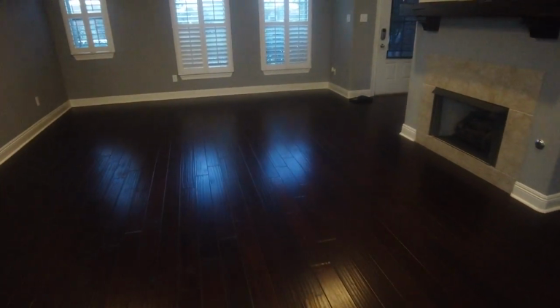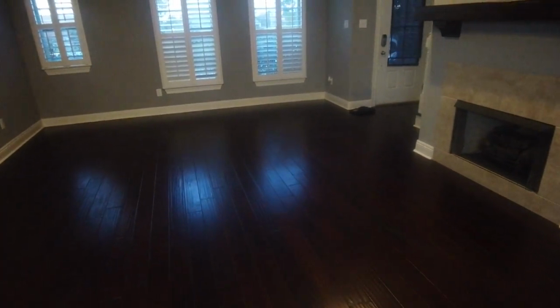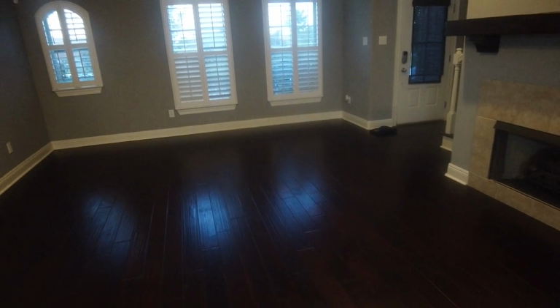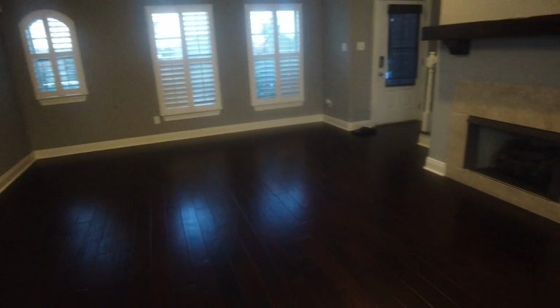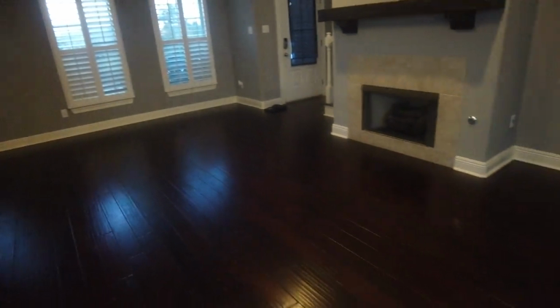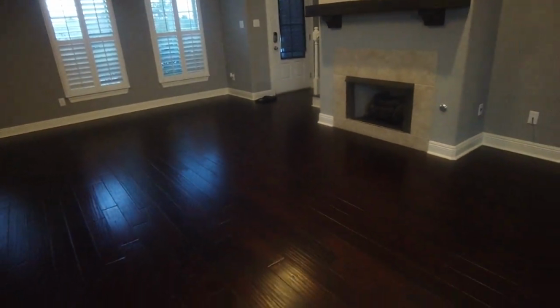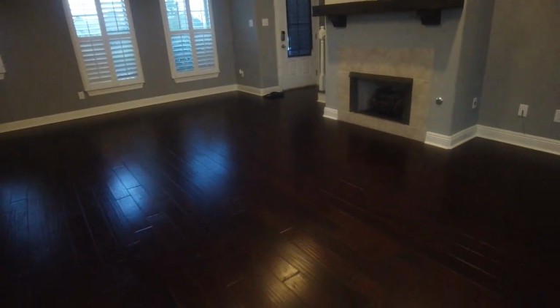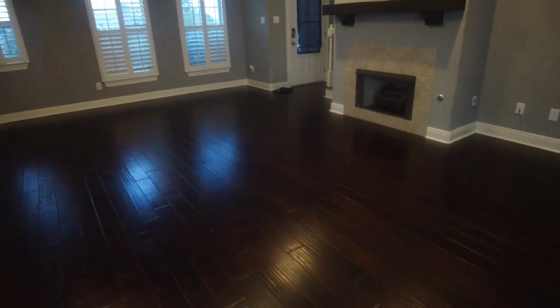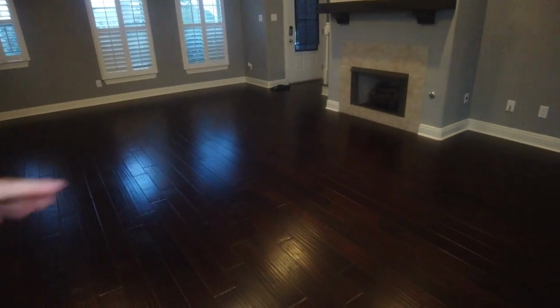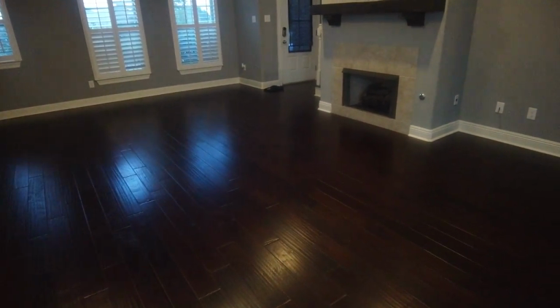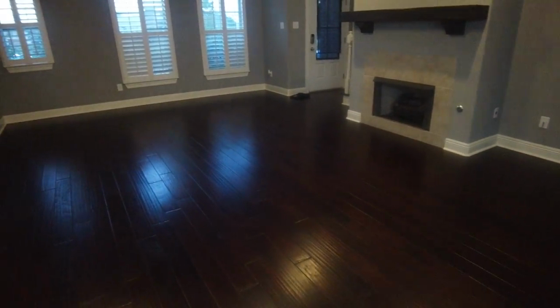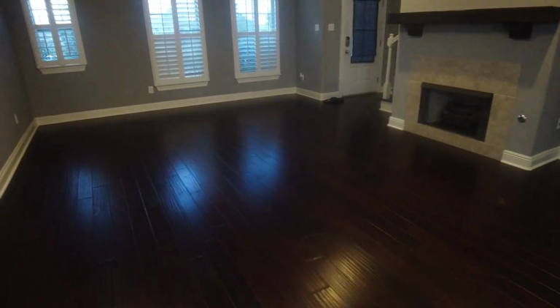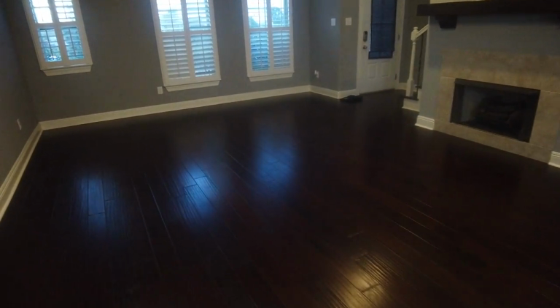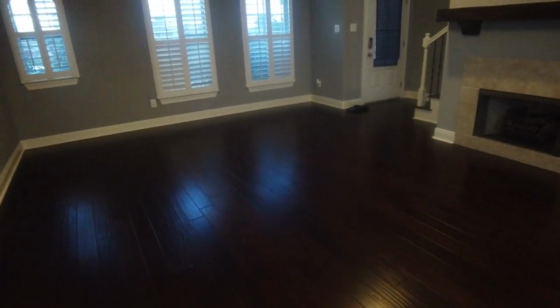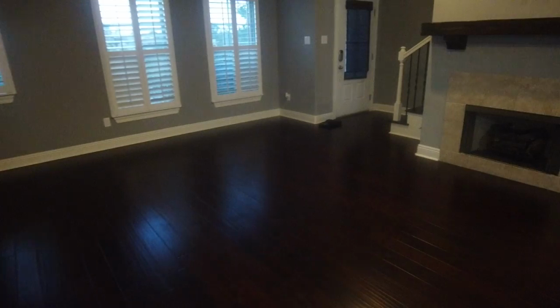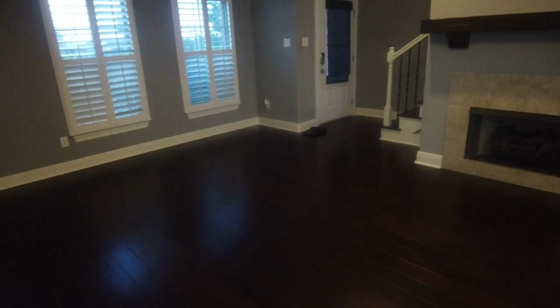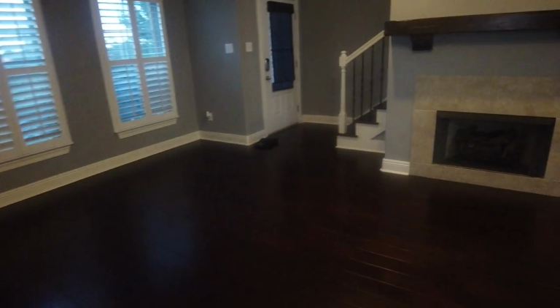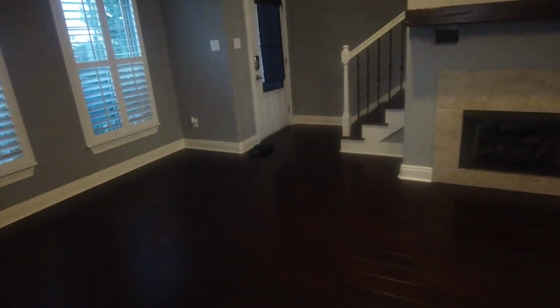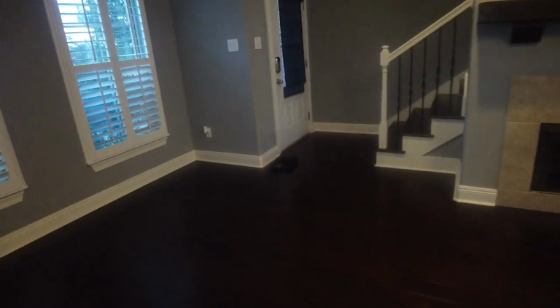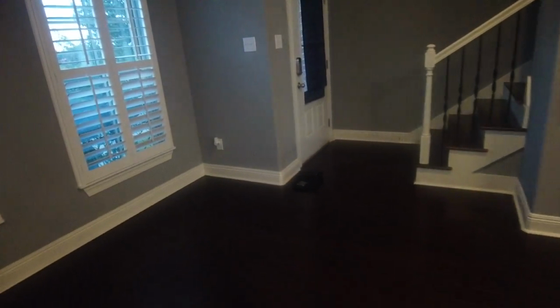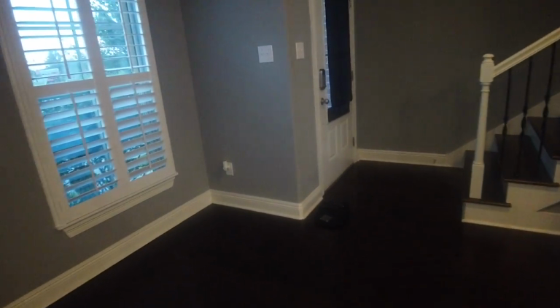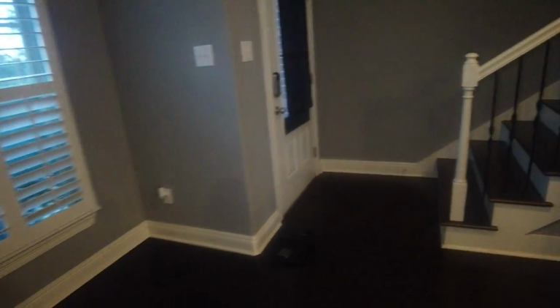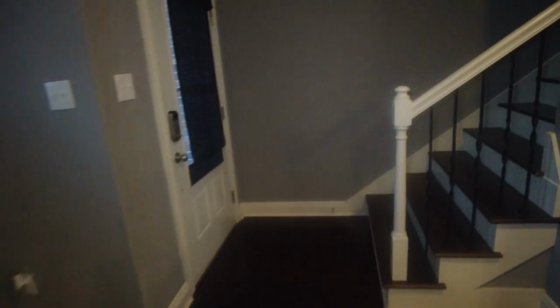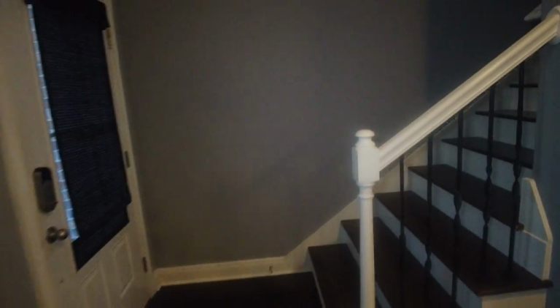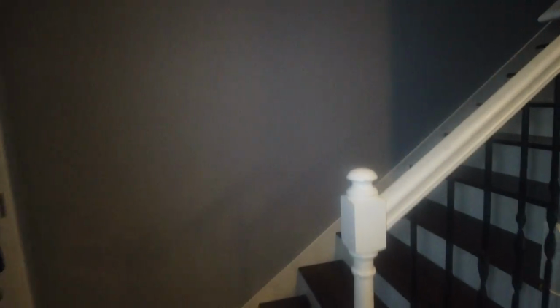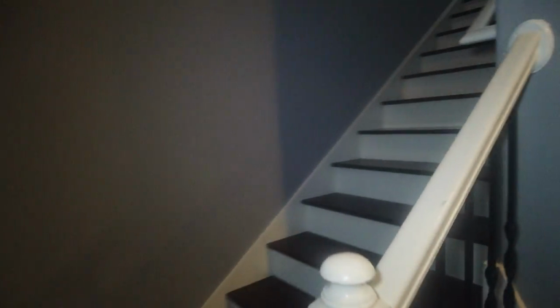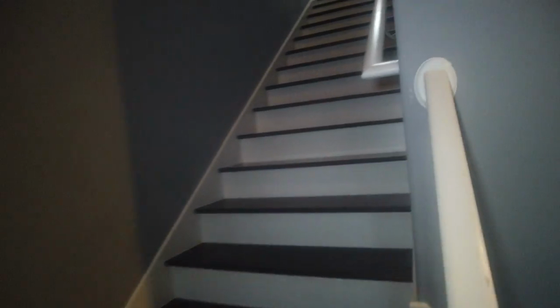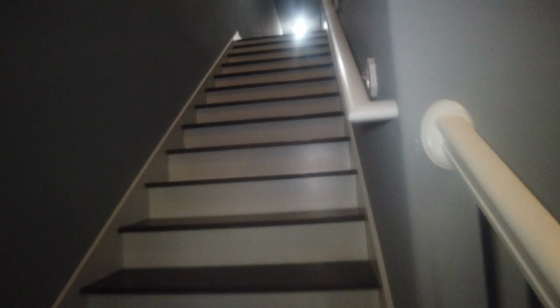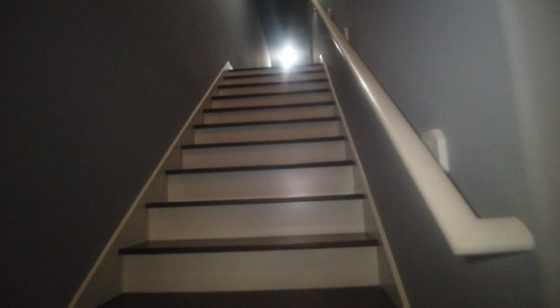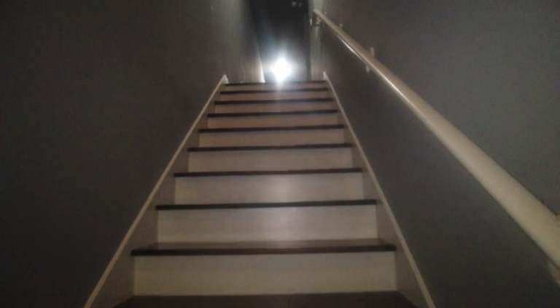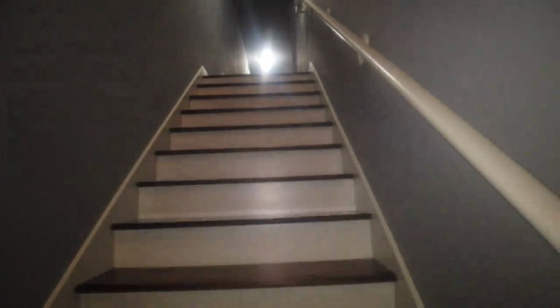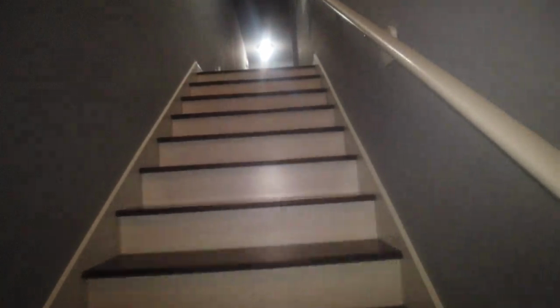I mean, you can easily fit a huge sectional or recliner and maybe even another love seat or something. Let's go upstairs.